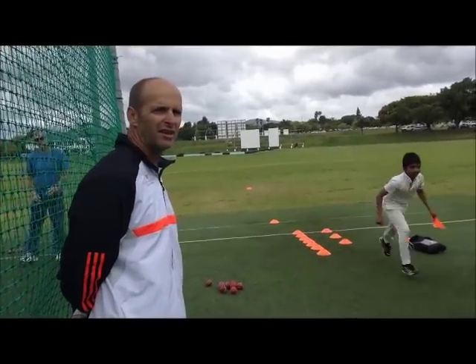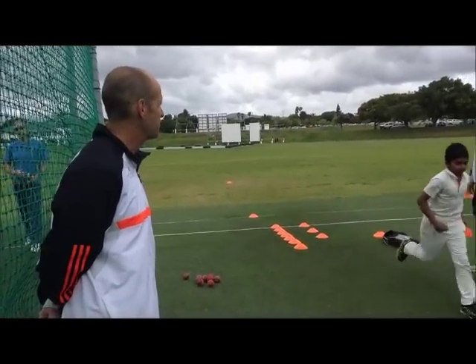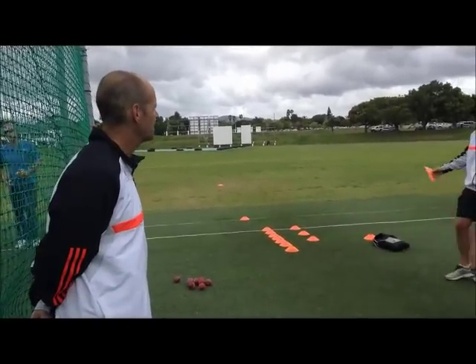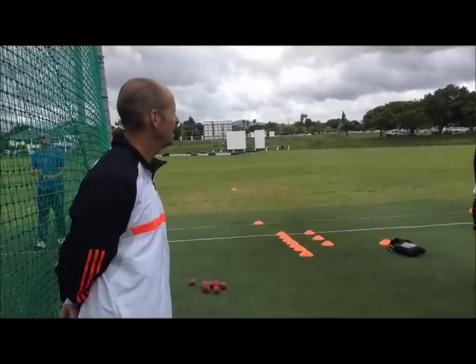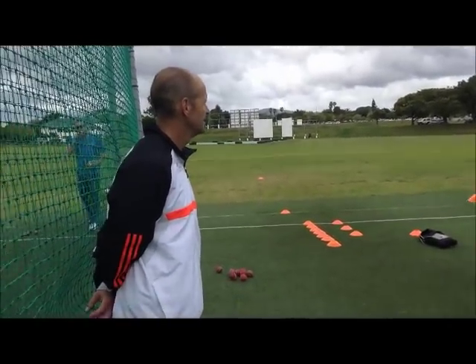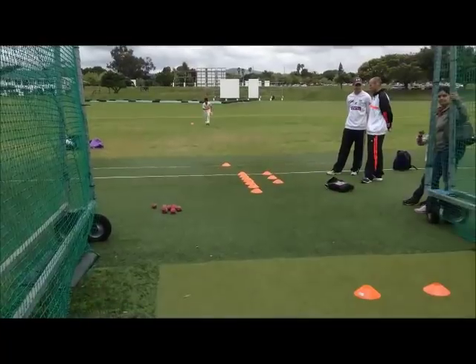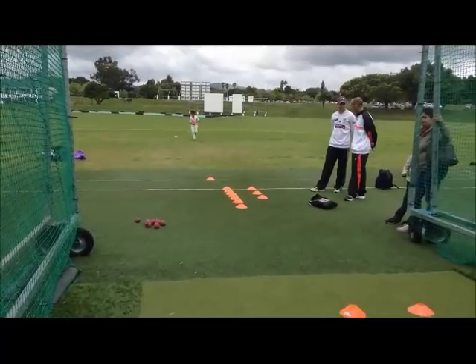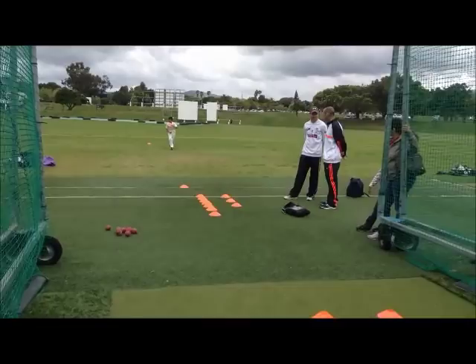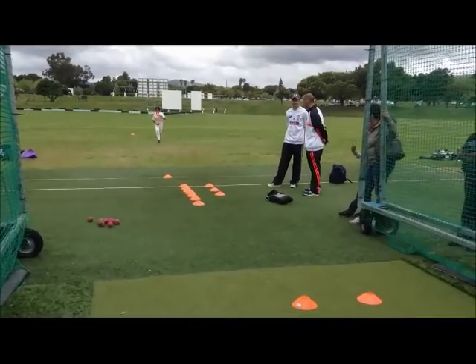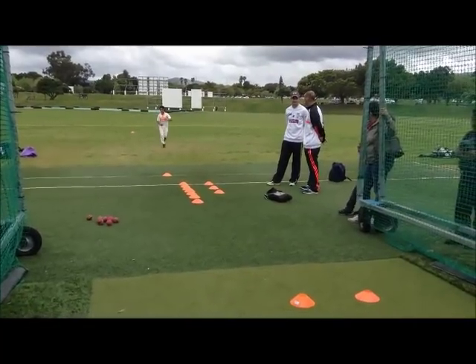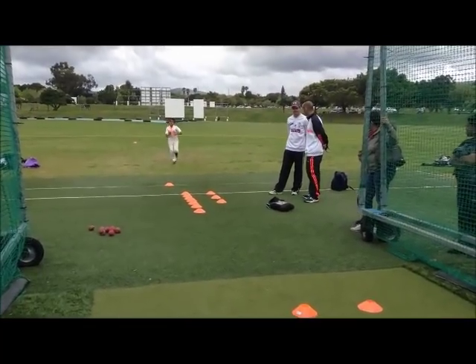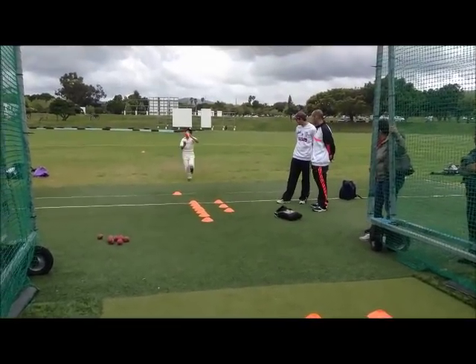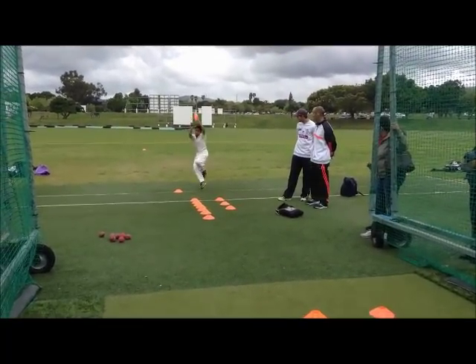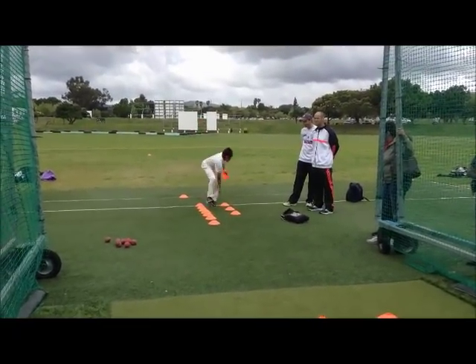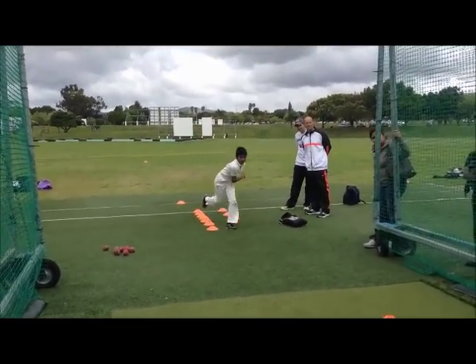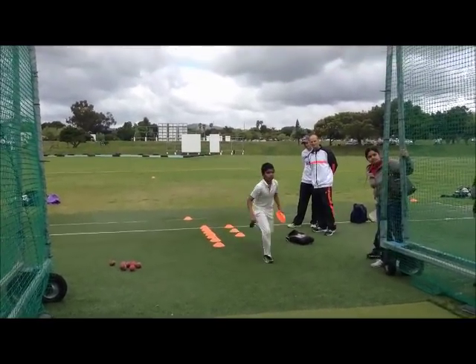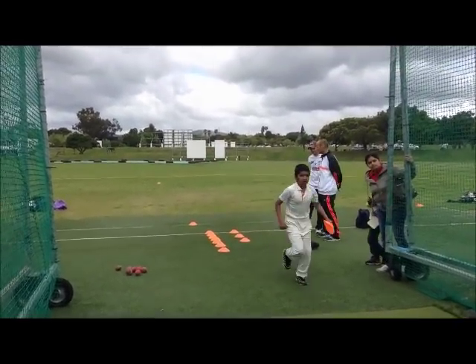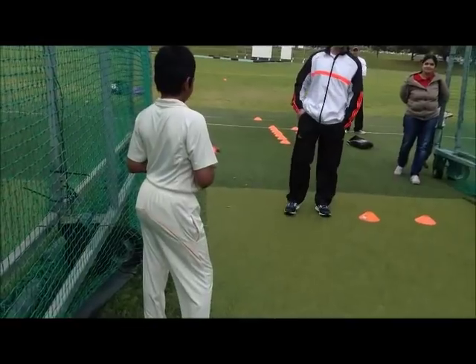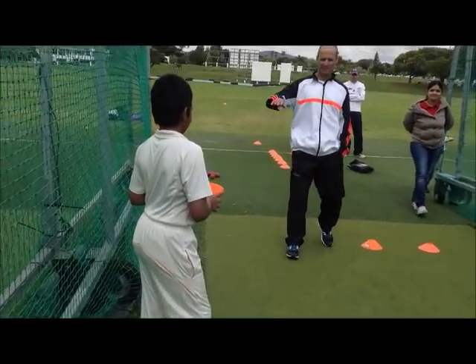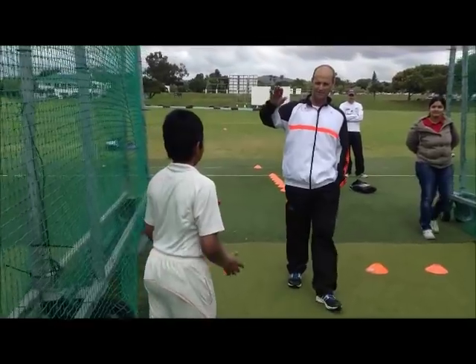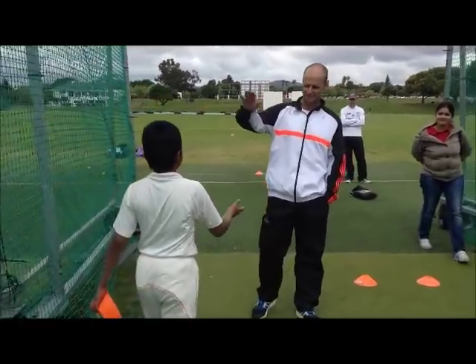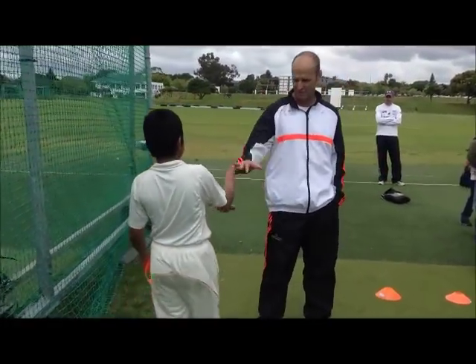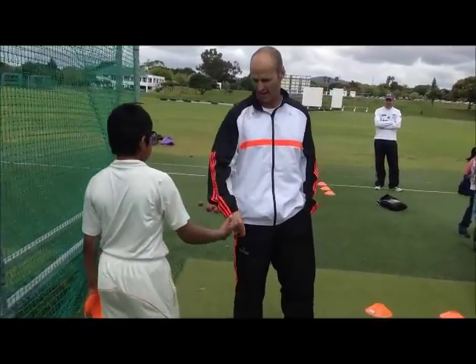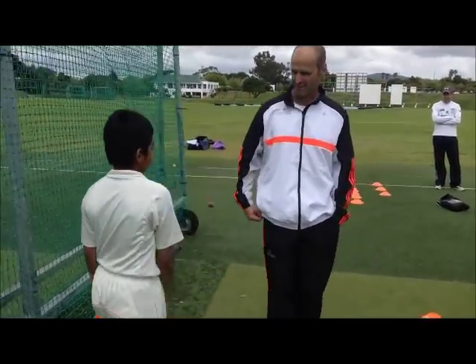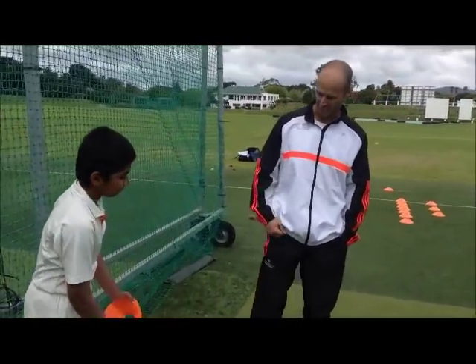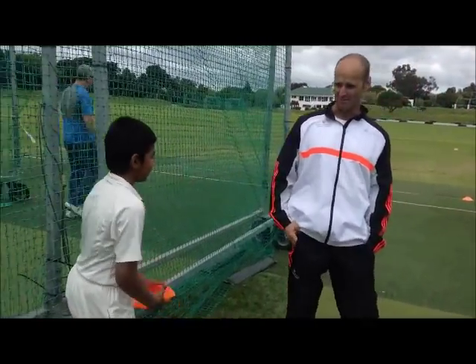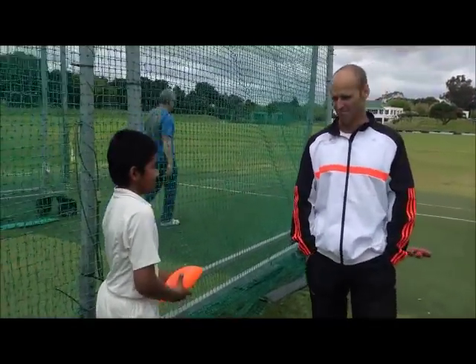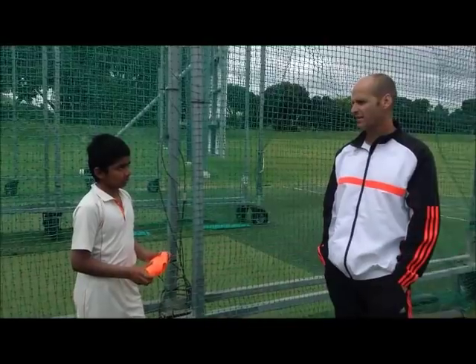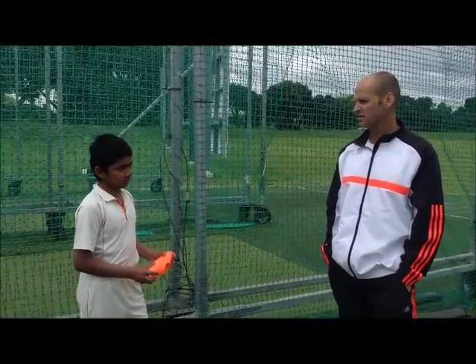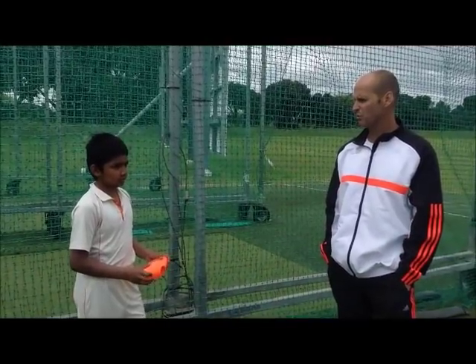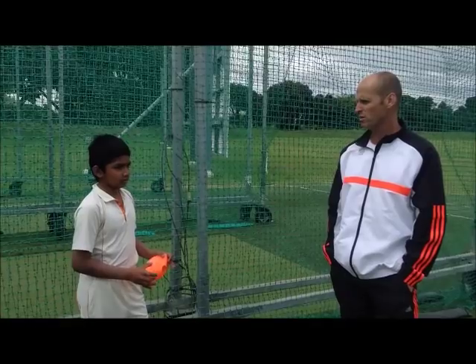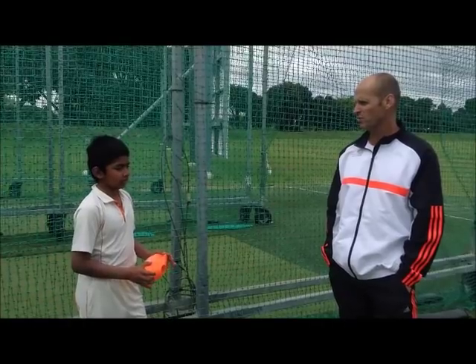That's a great buzz. Much better, young man. Good training, eh? Get another 70-80 balls tomorrow and you're on your way.